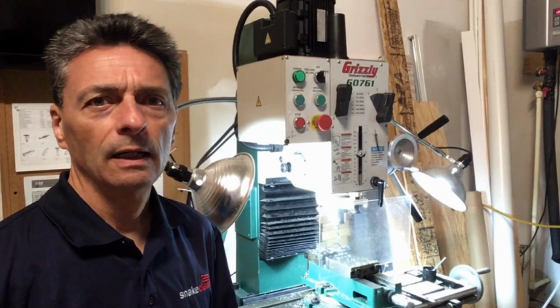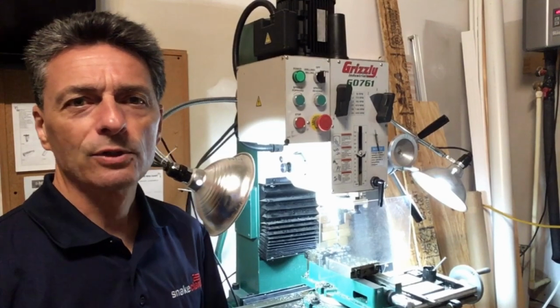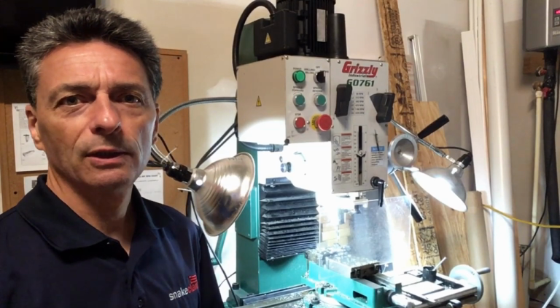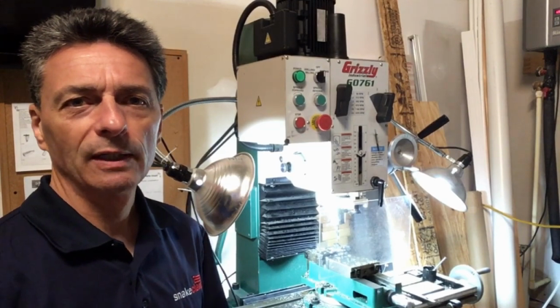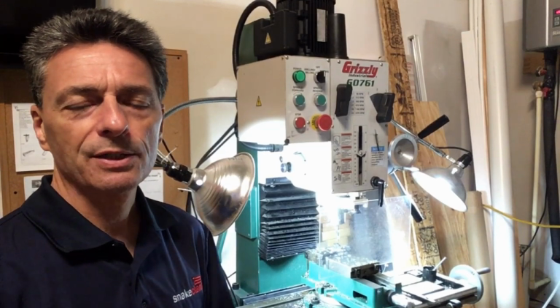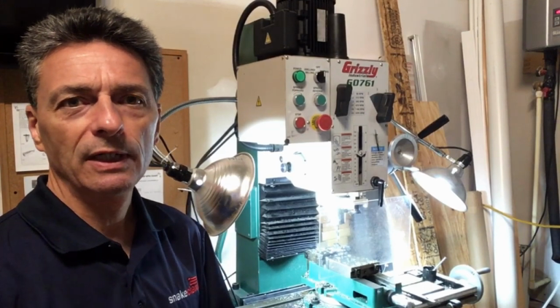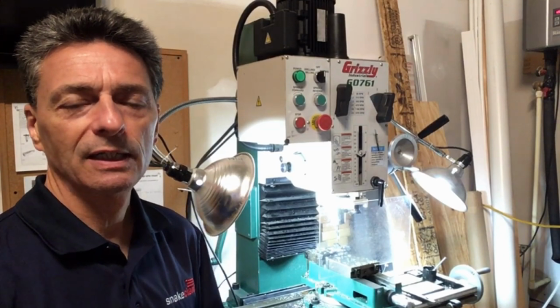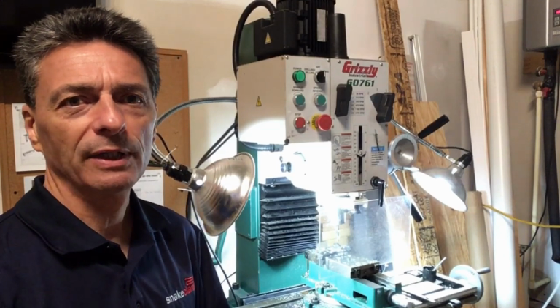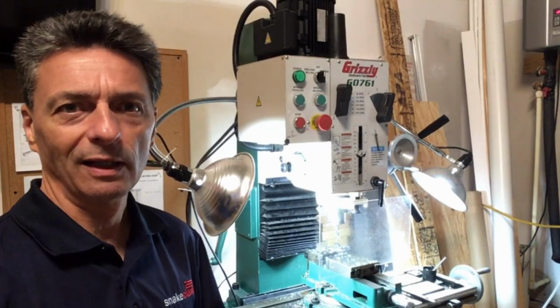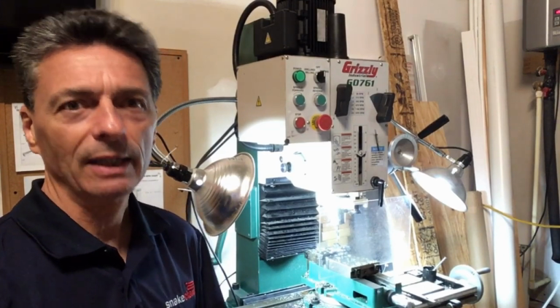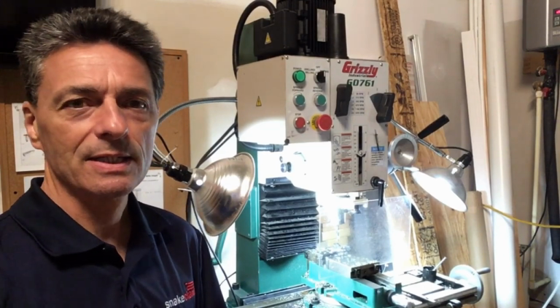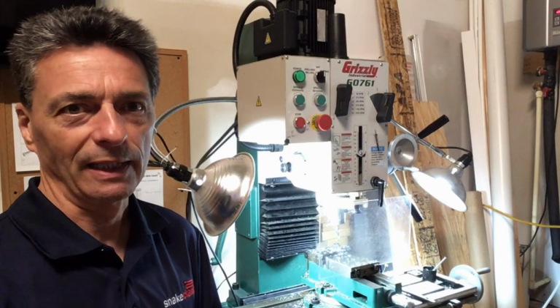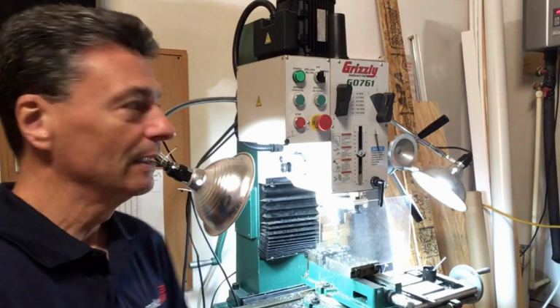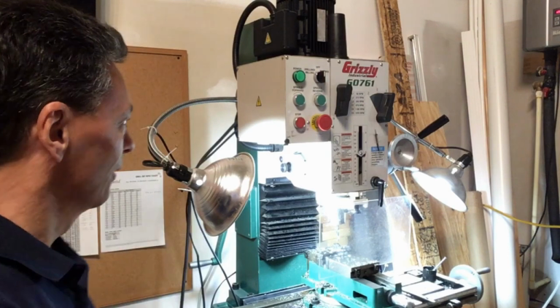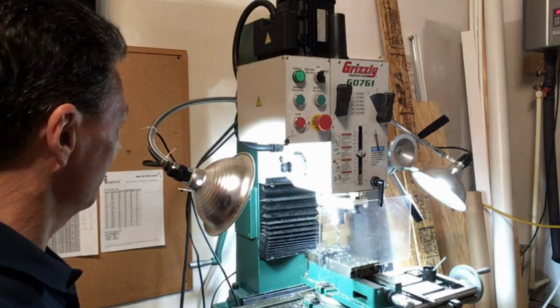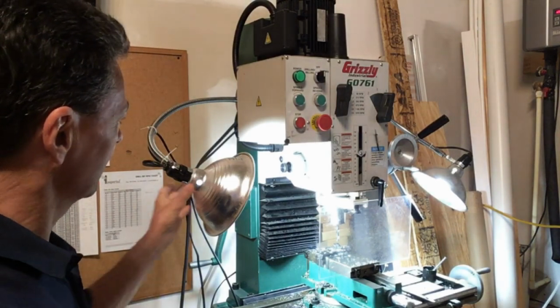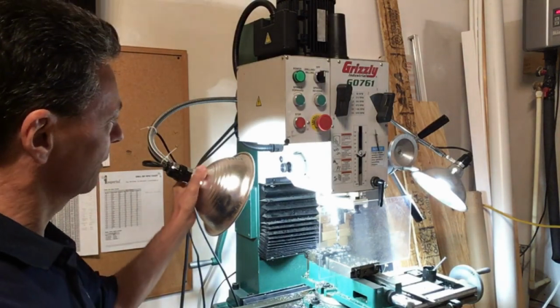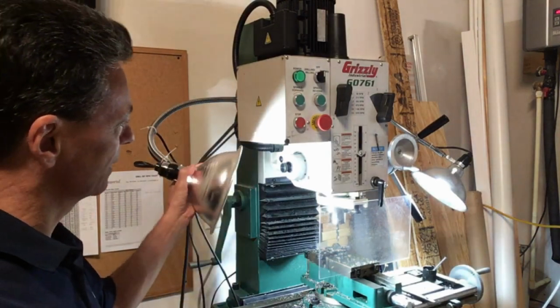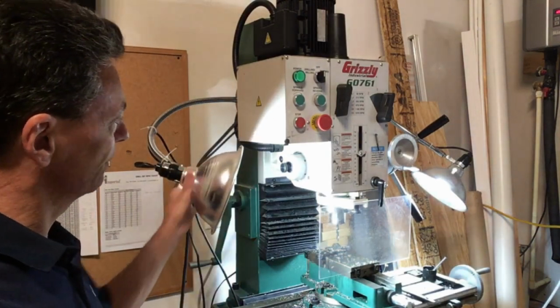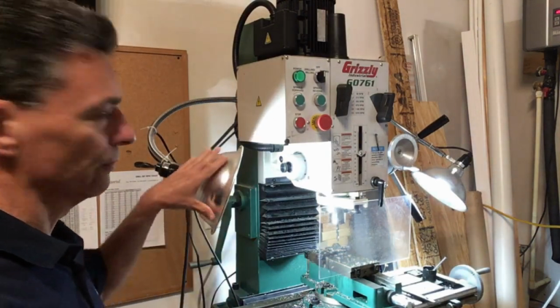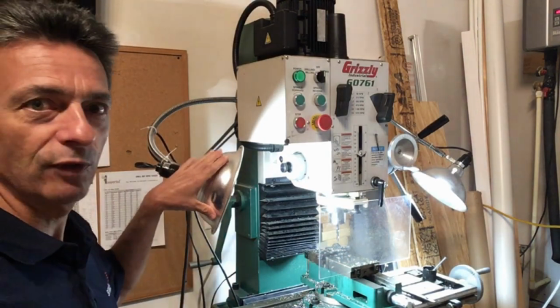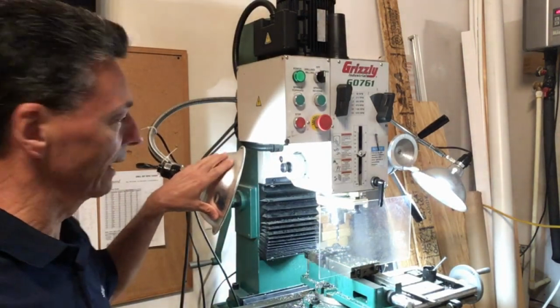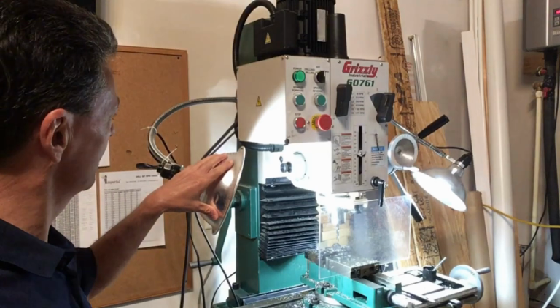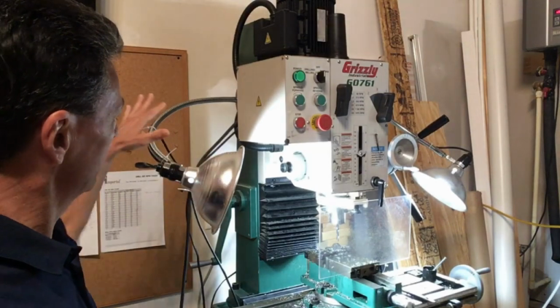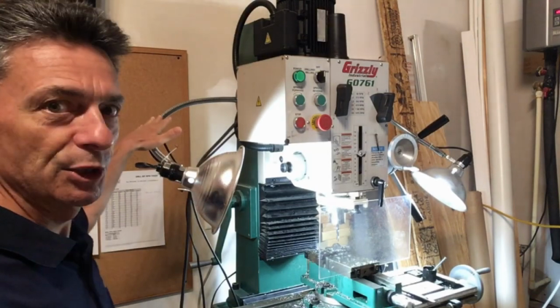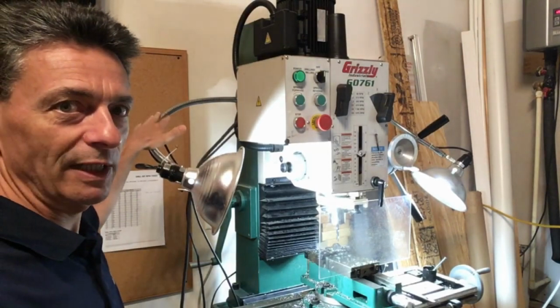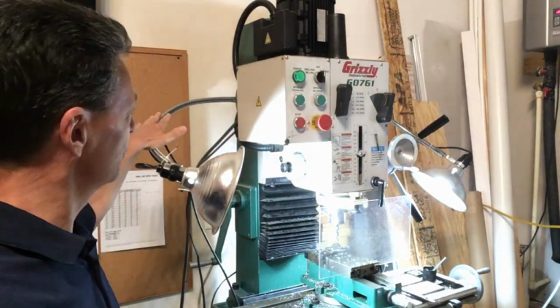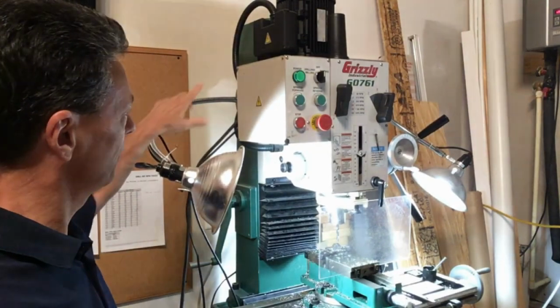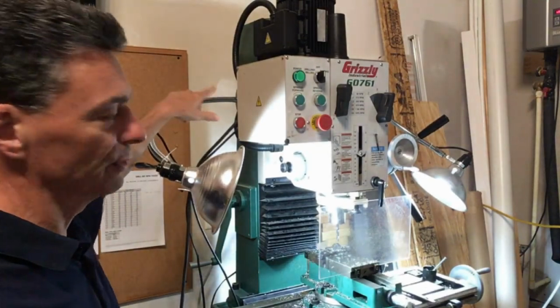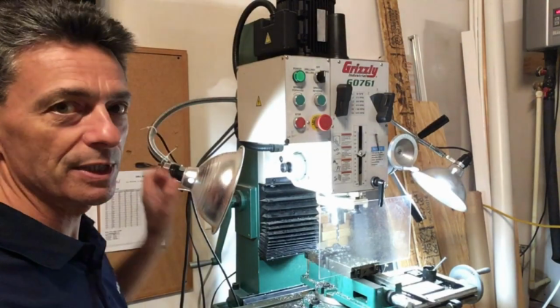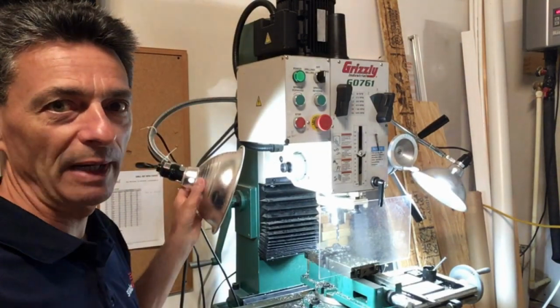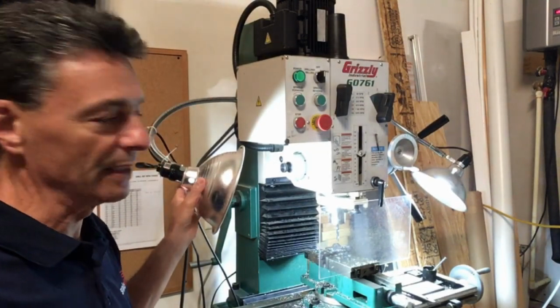Hi folks, Gerald with Snake Lamp Products. In this video I'd like to demonstrate our Lamp Snake Lamp. Our Lamp Snake Lamp is an assortment of reflector lamps attached to a flexible gooseneck arm with your choice of a mounting base.